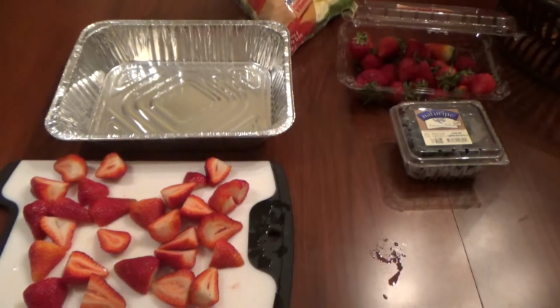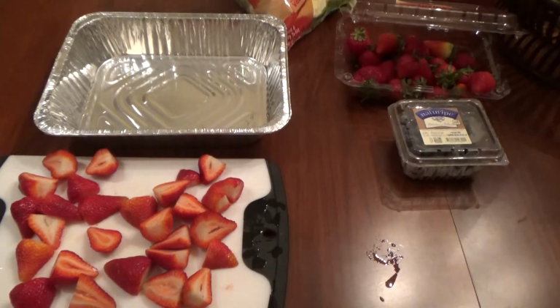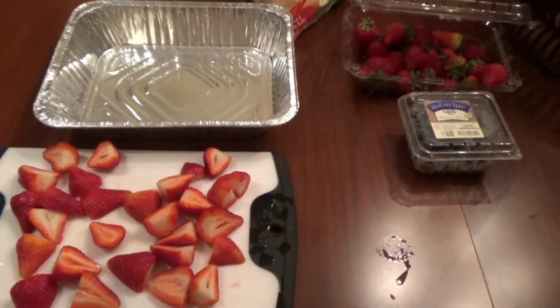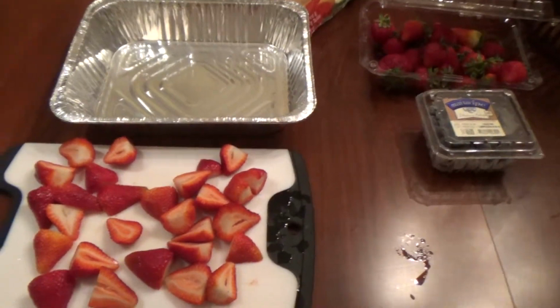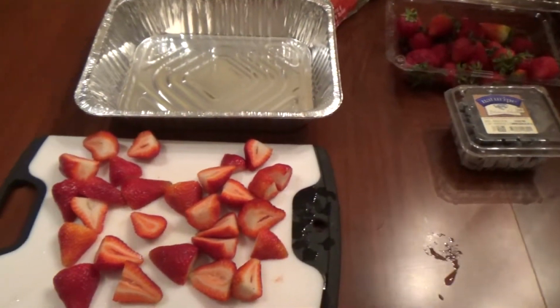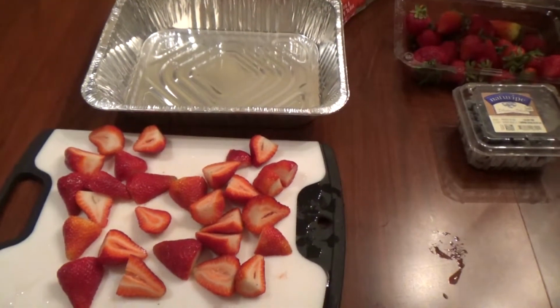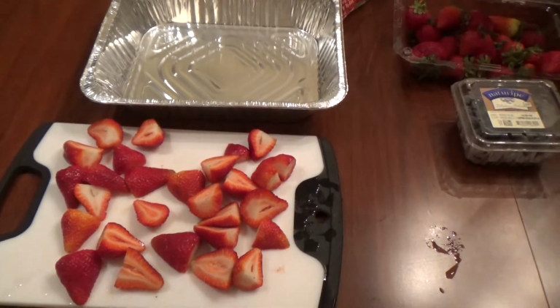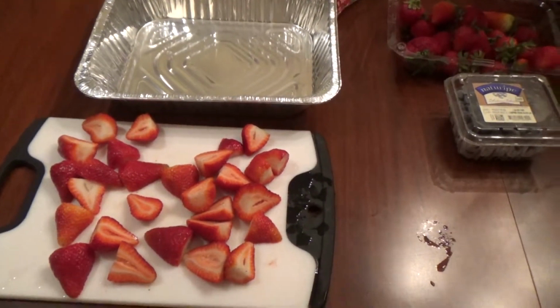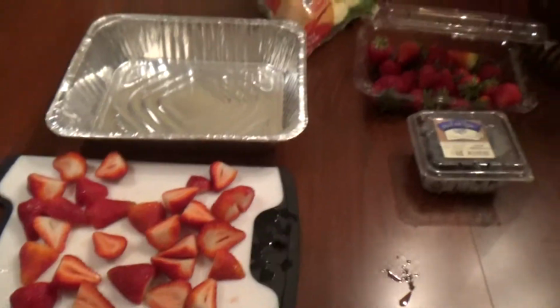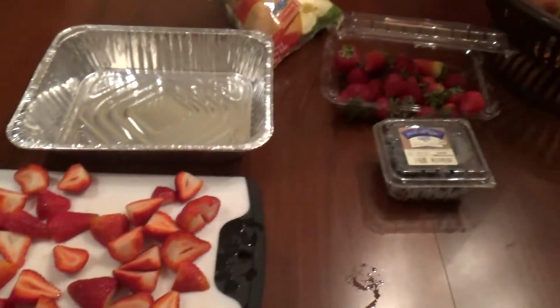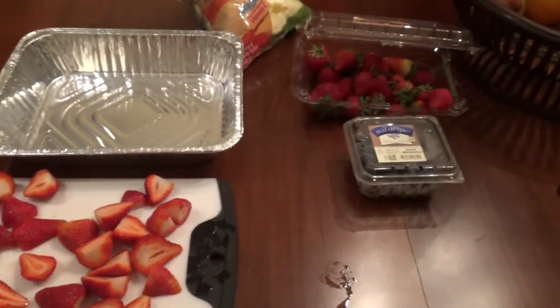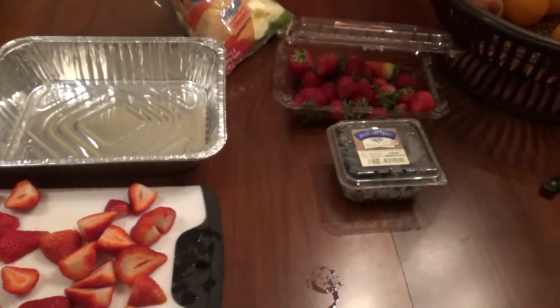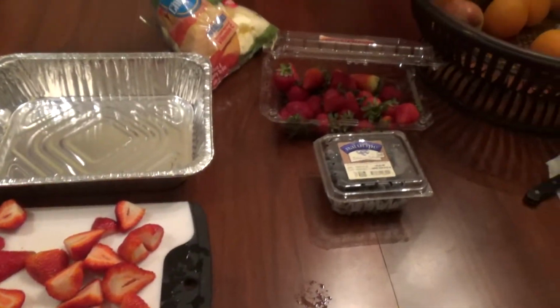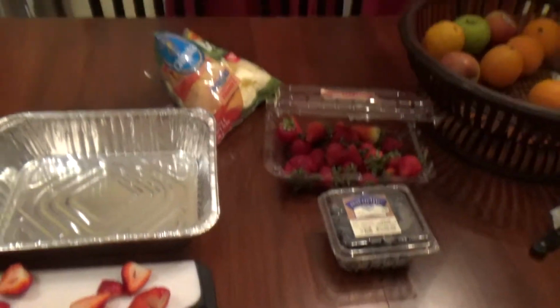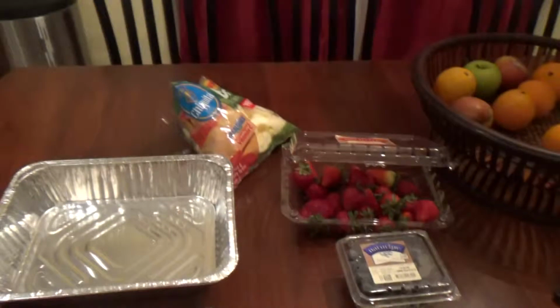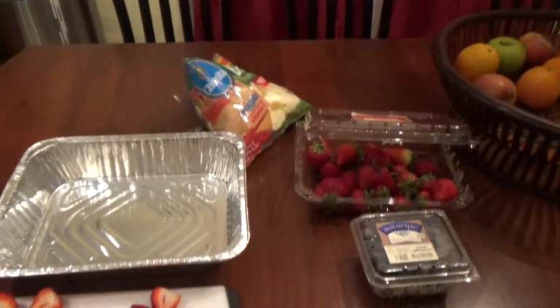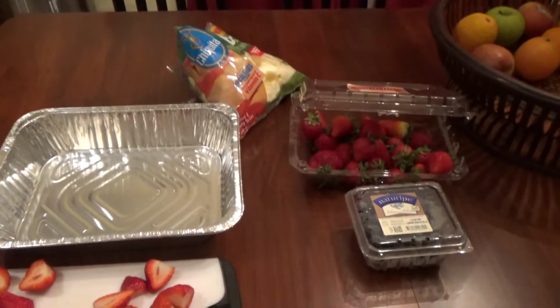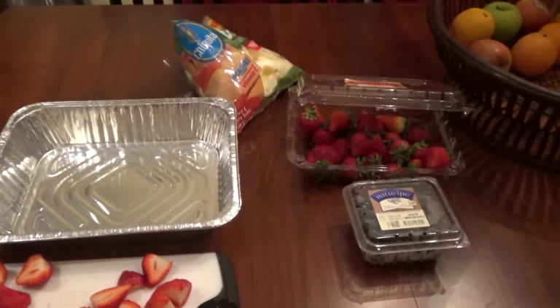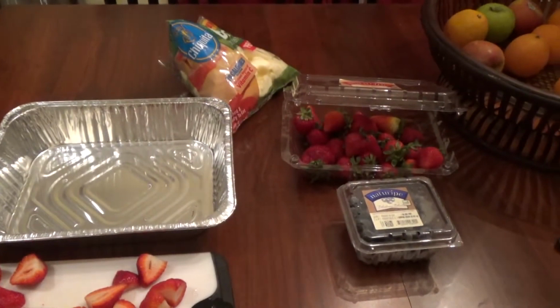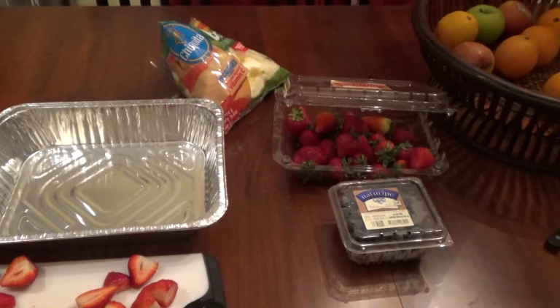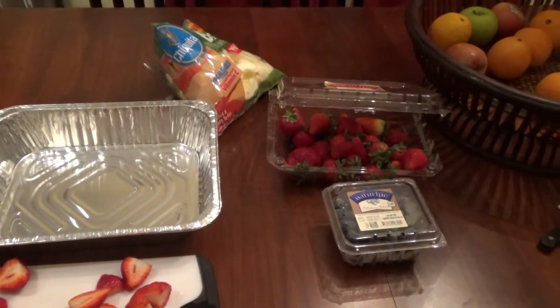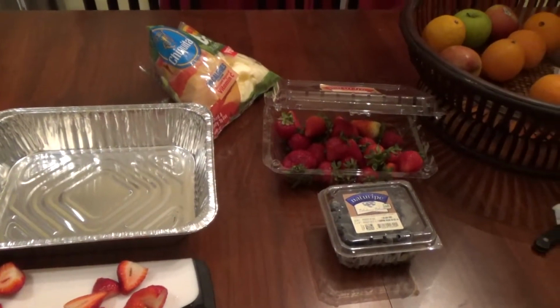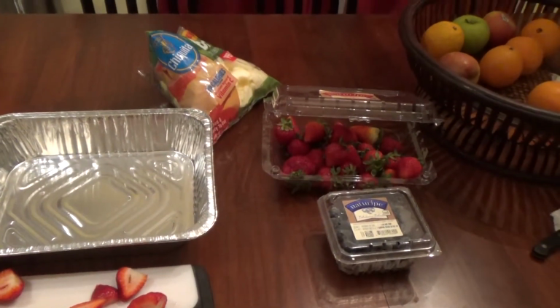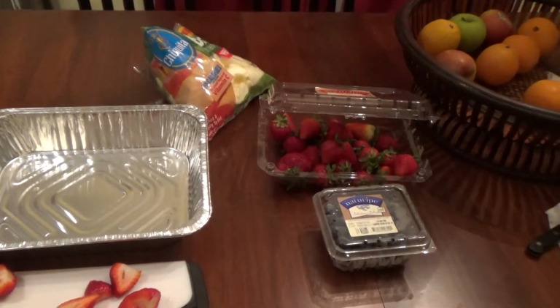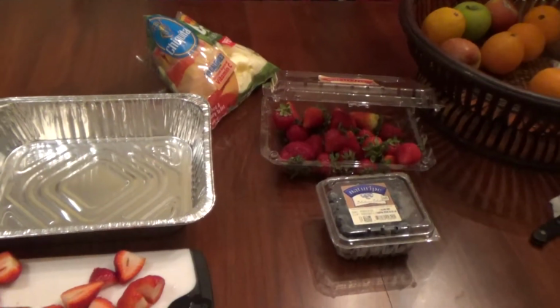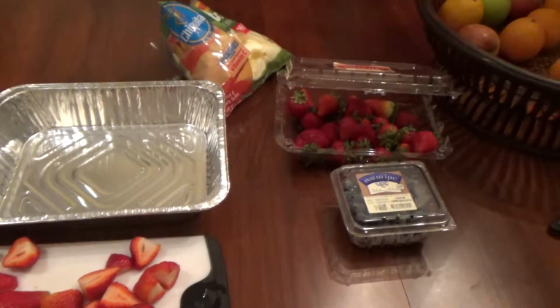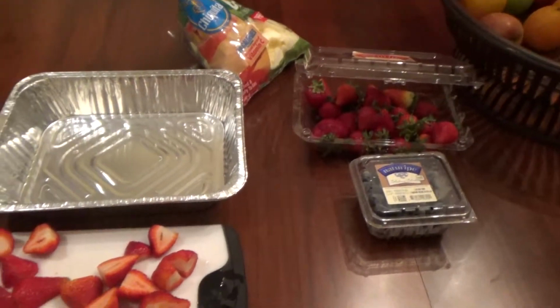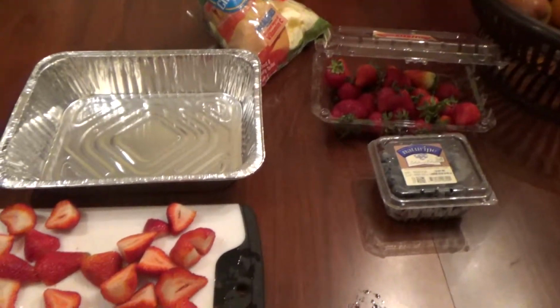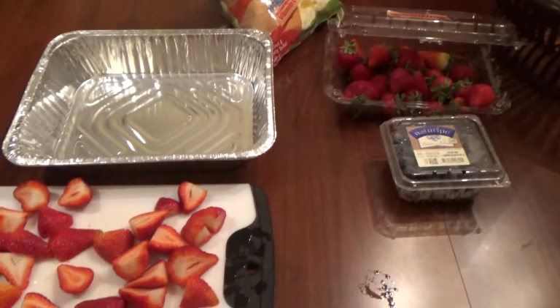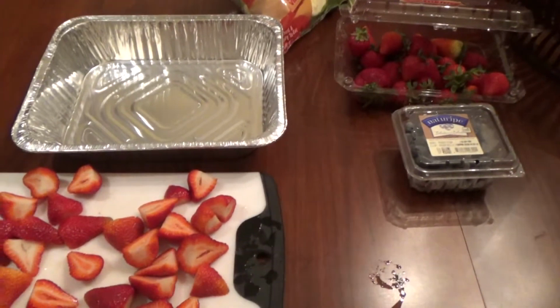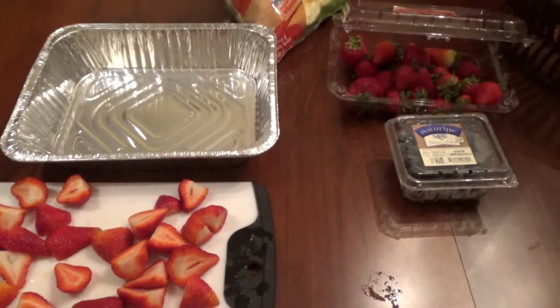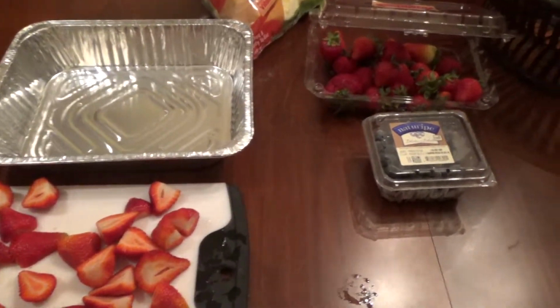Hello and welcome back for another video. Today I'm going to be showing you how to make a patriotic snack with fruits.